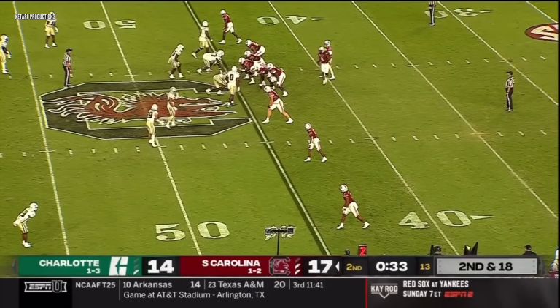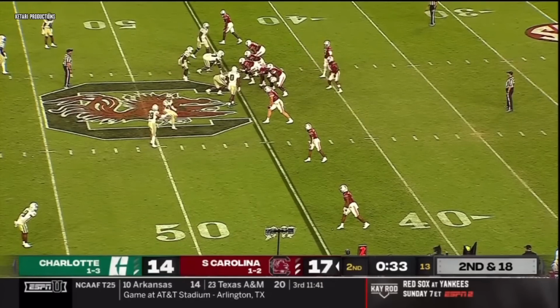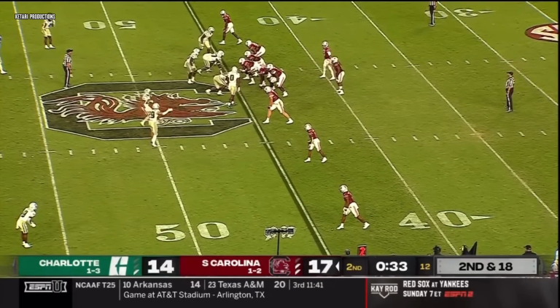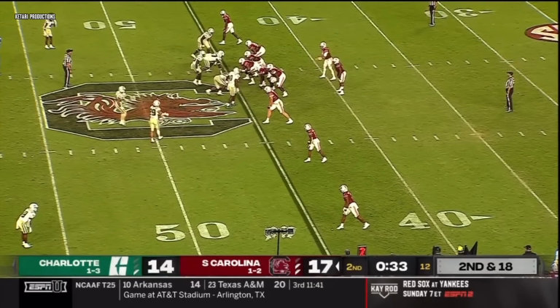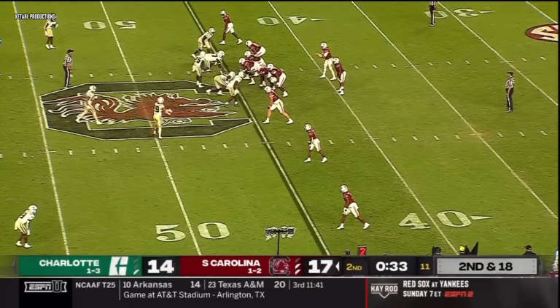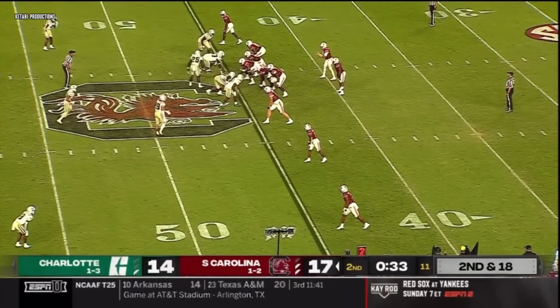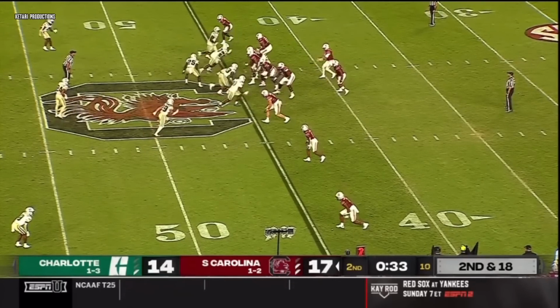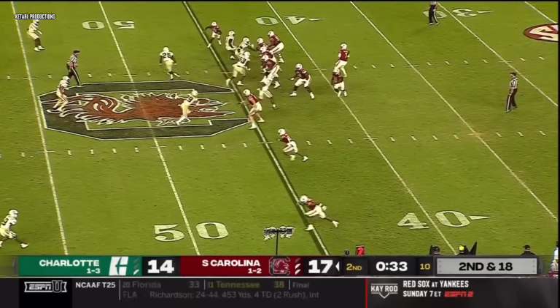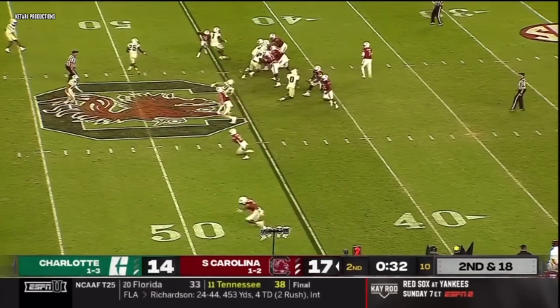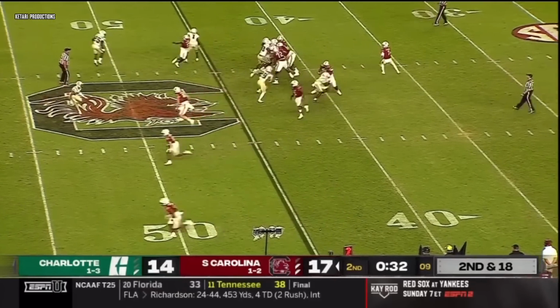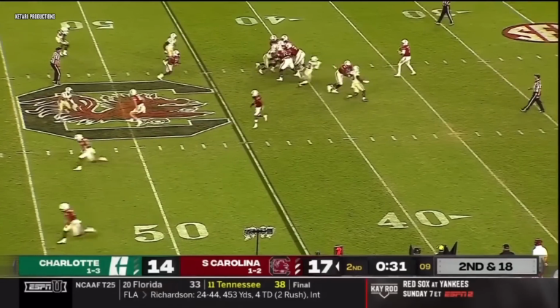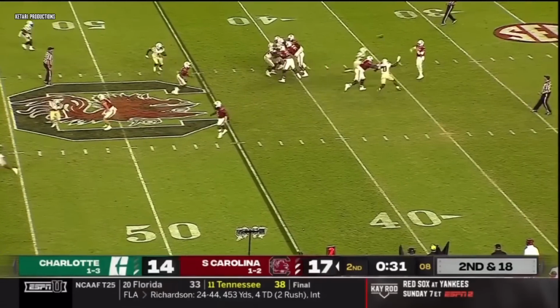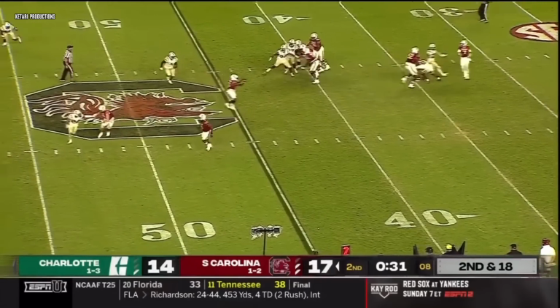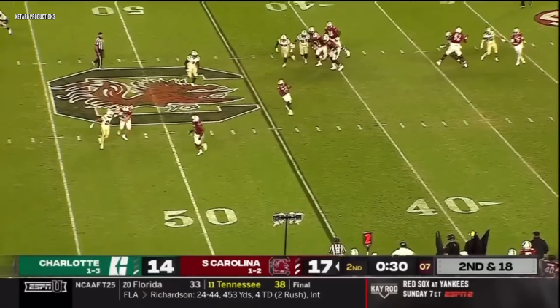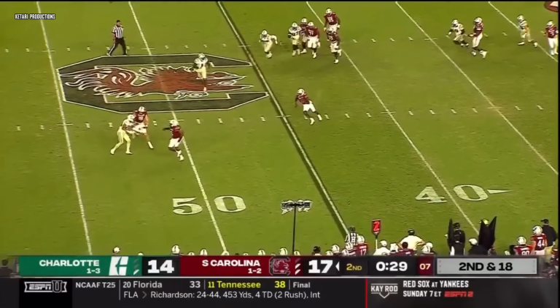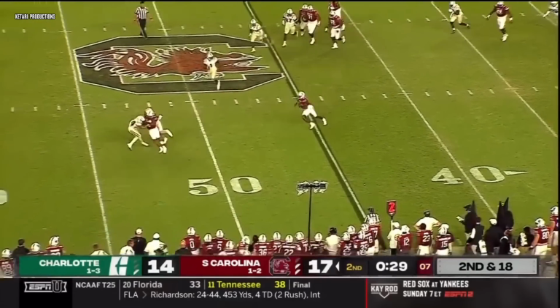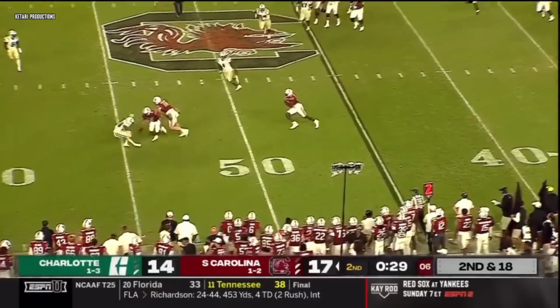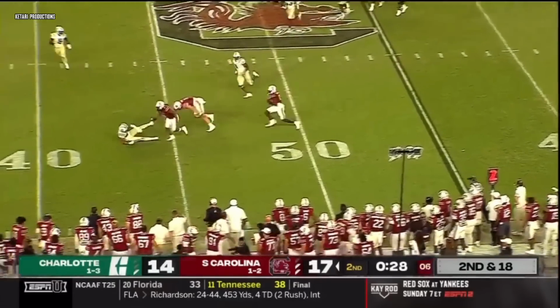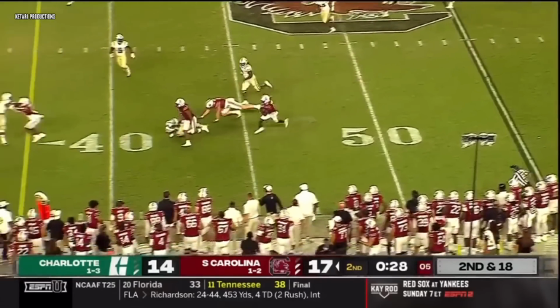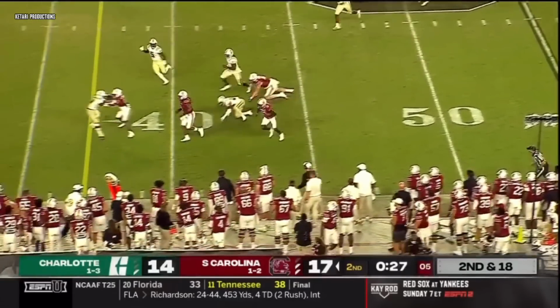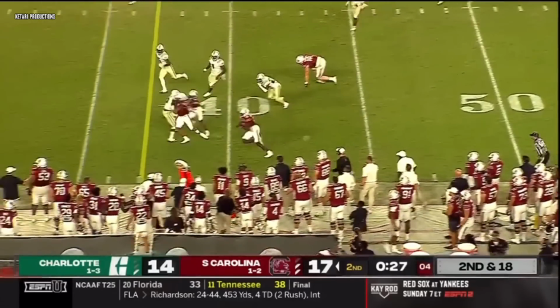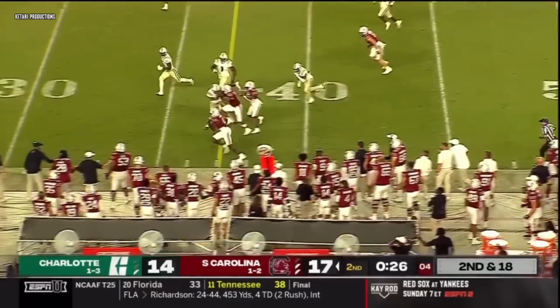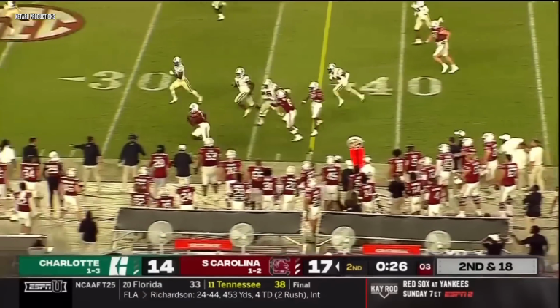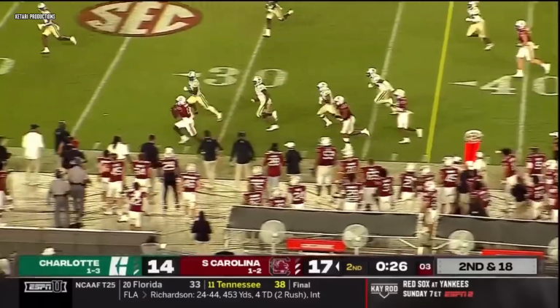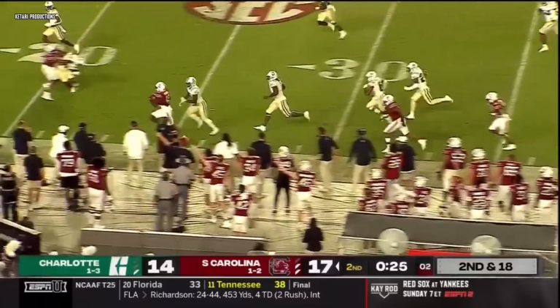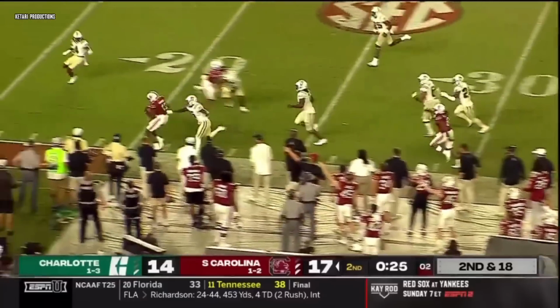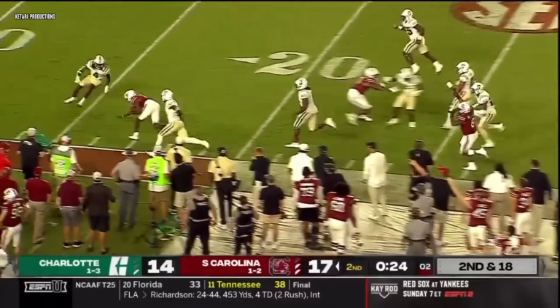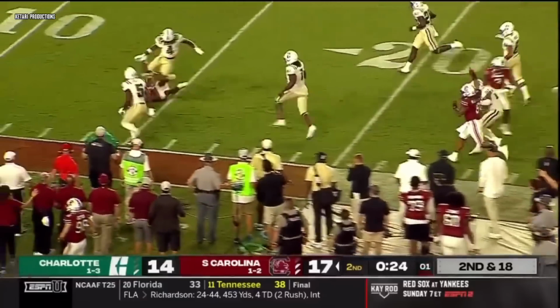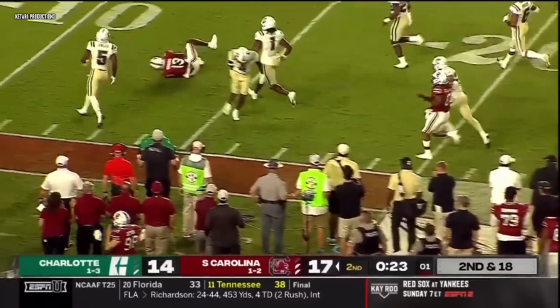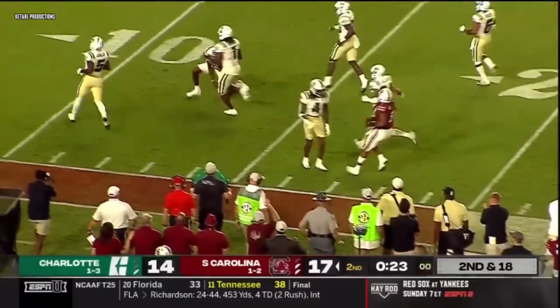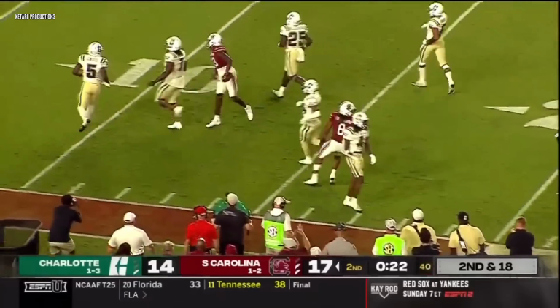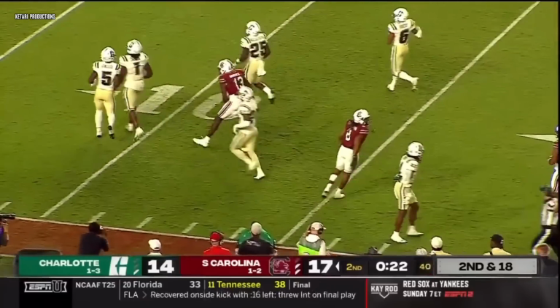Four 49ers at the line of scrimmage, Christian Bealsmith in the backfield. Rattler with another crossing route — caught, turning upfield after a couple of blocks. Jalen Brooks down the near sideline, Jalen at the 20, and they kick him out of bounds.